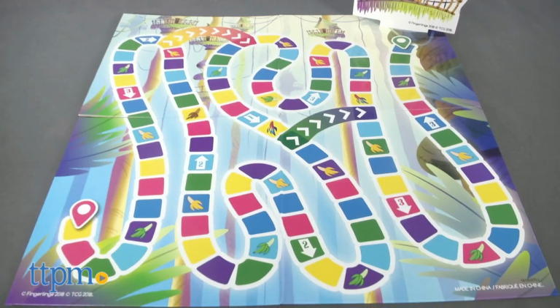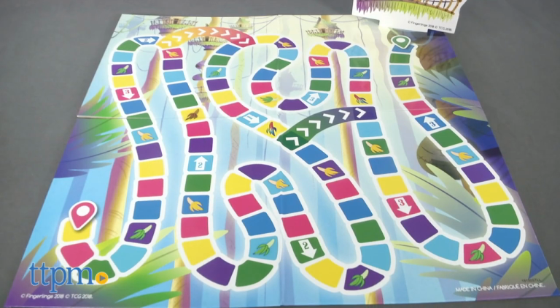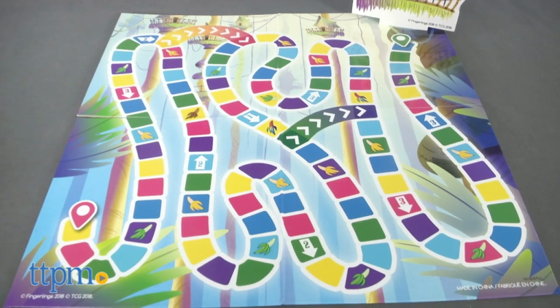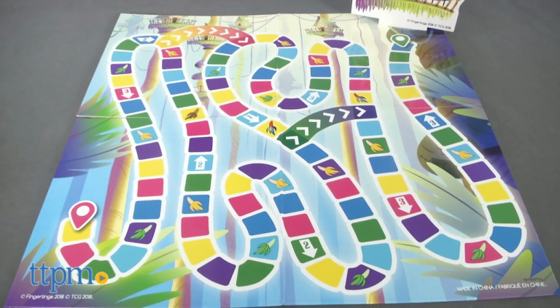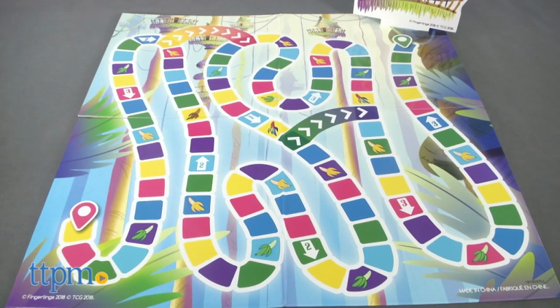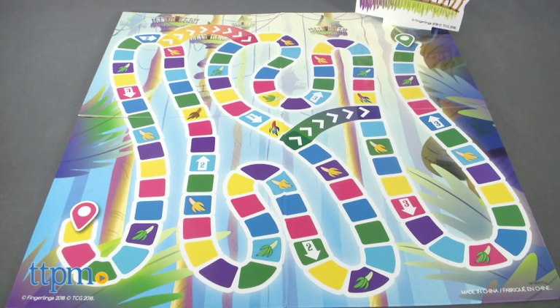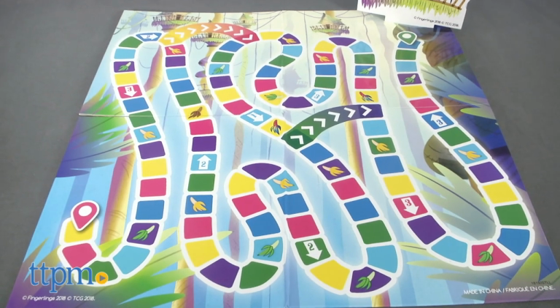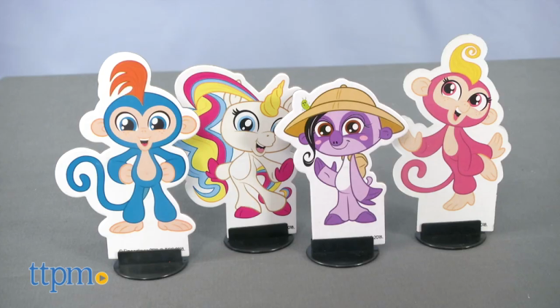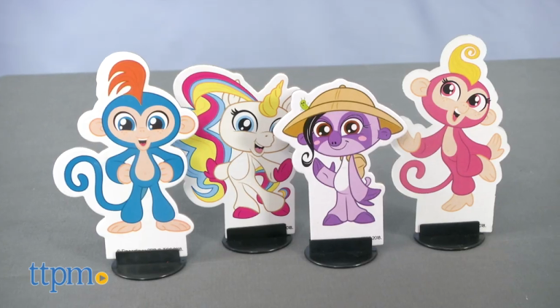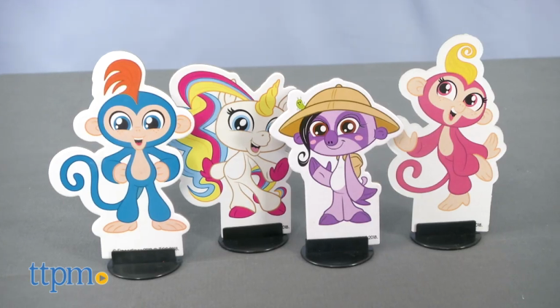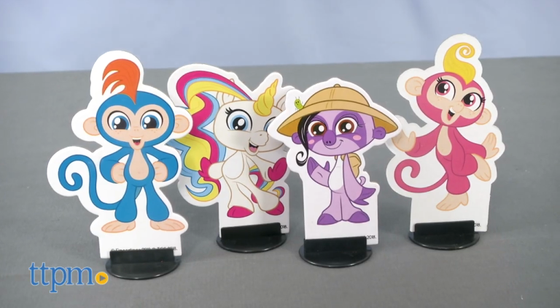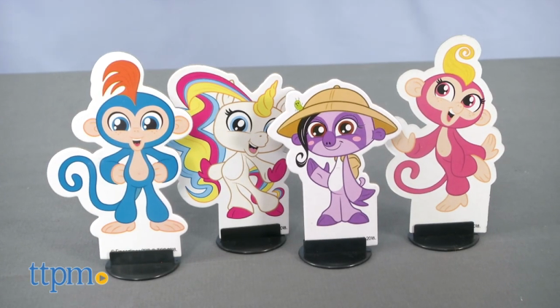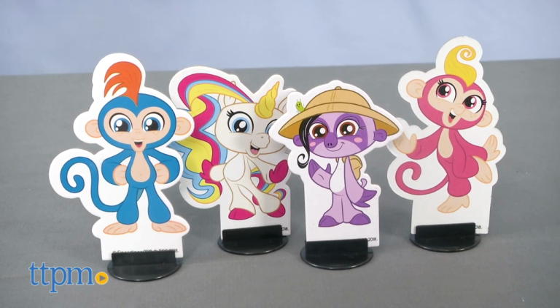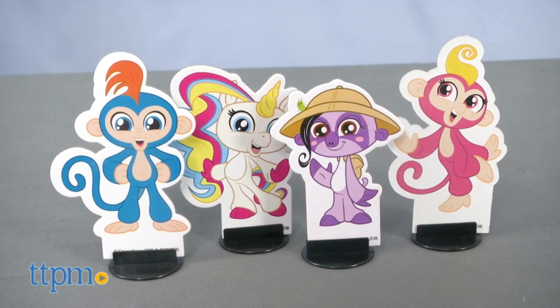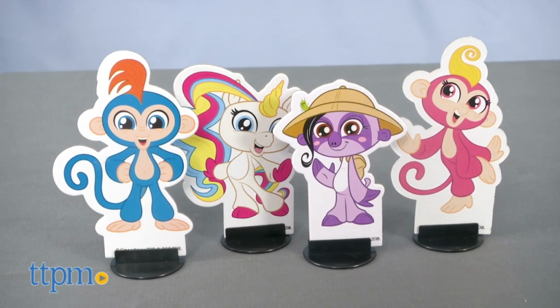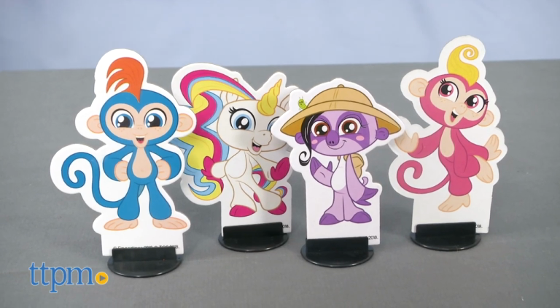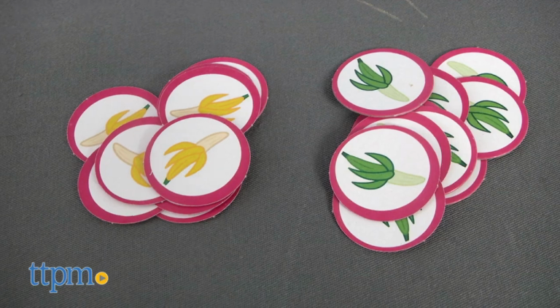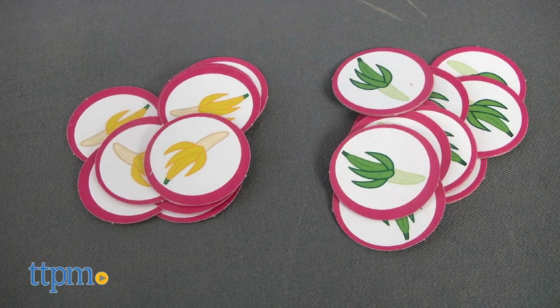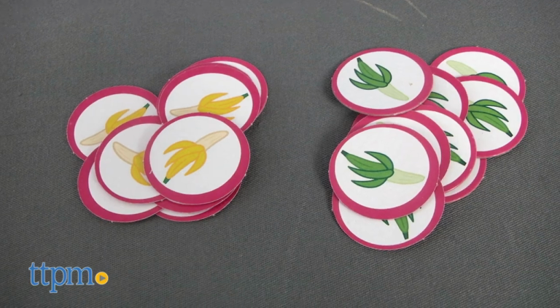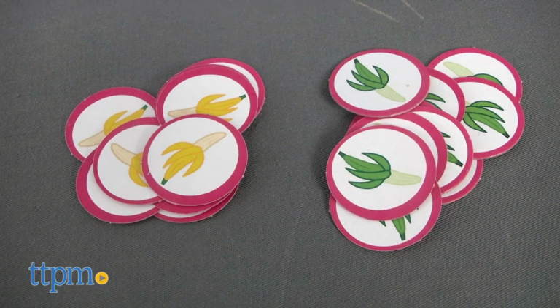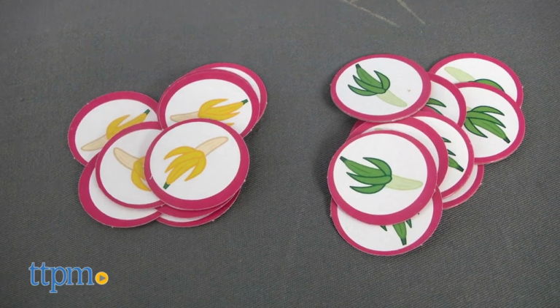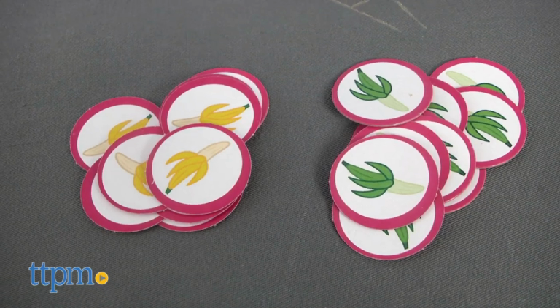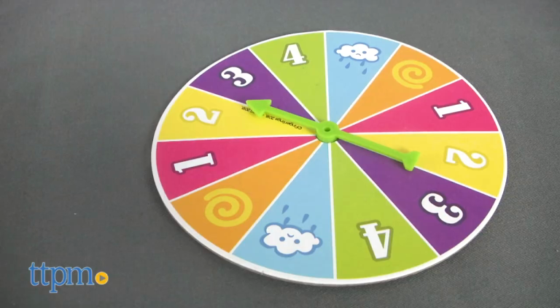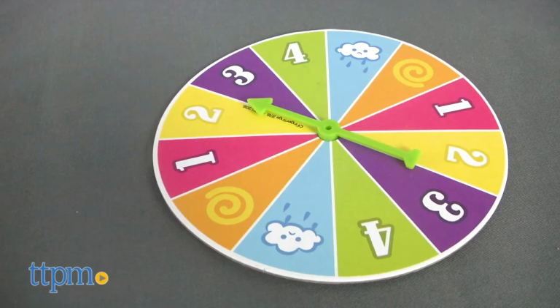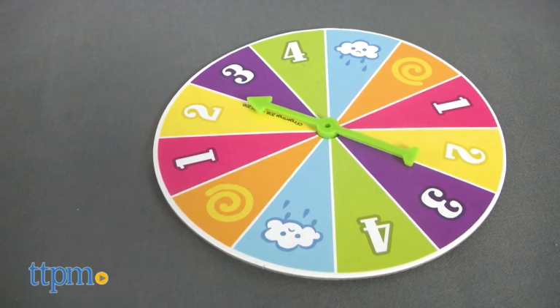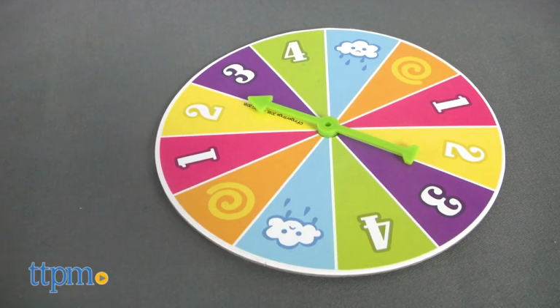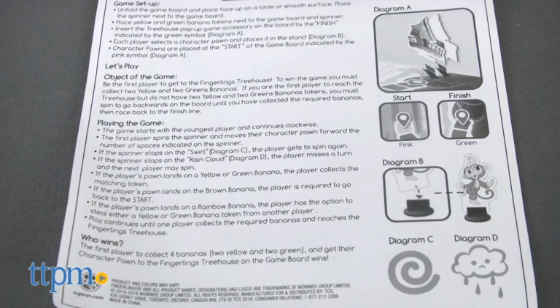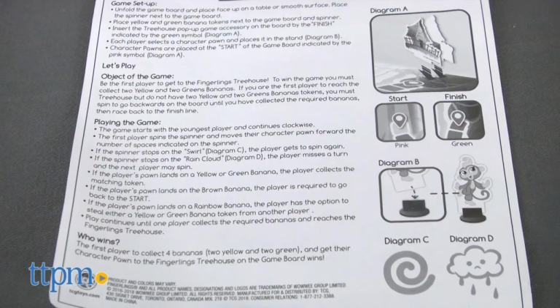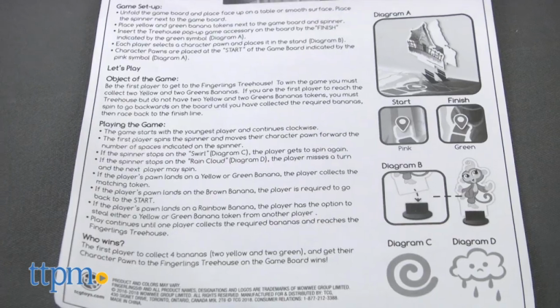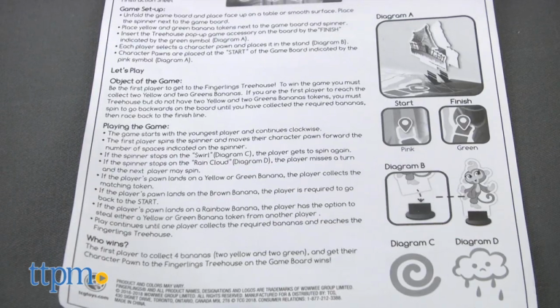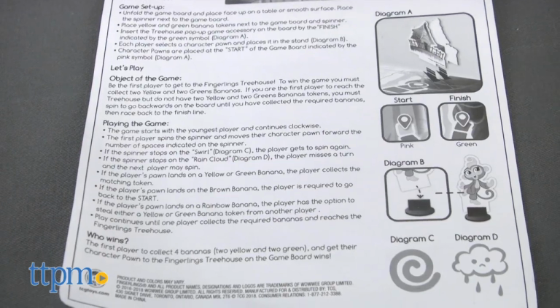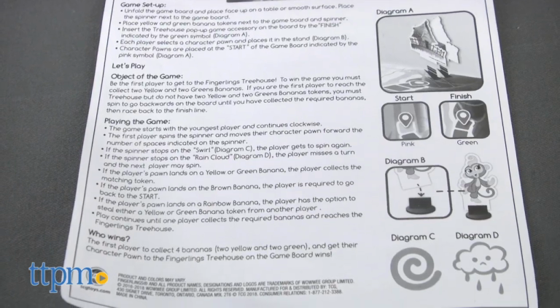The set includes one game board, four Fingerlings characters, 20 banana tokens, one spinner, and one instruction sheet.